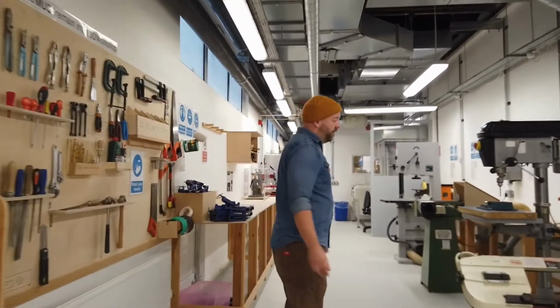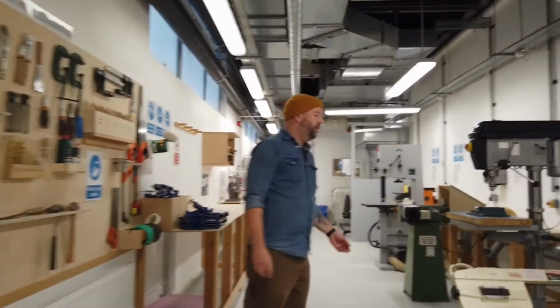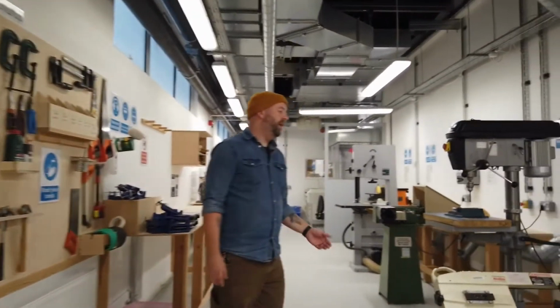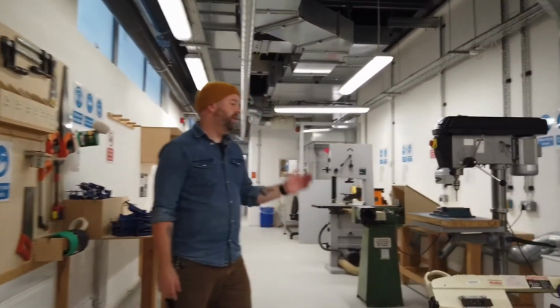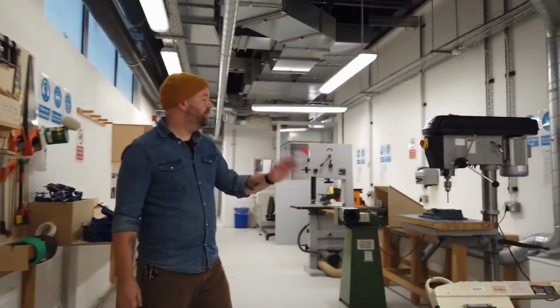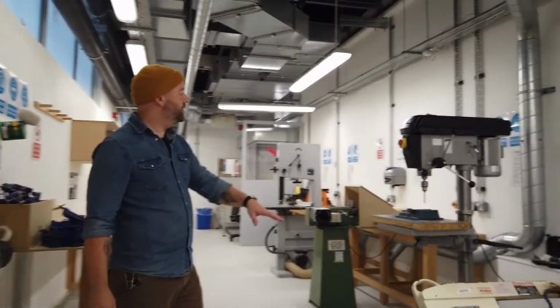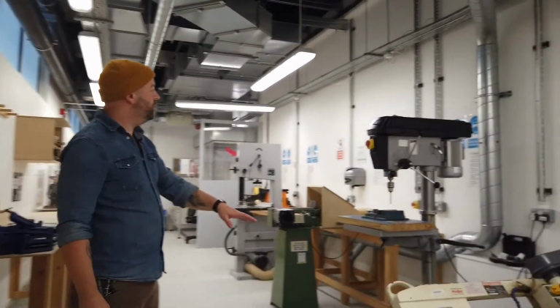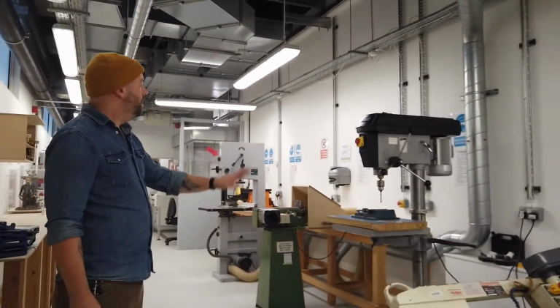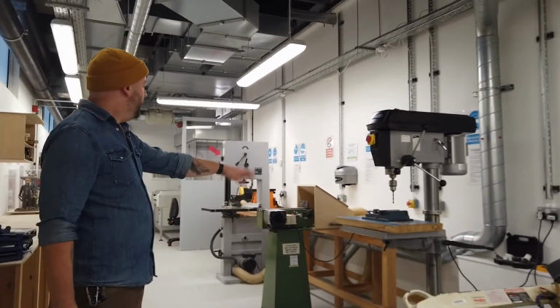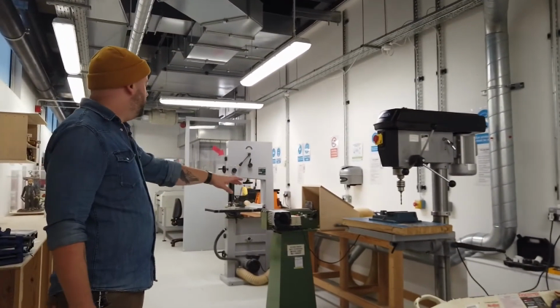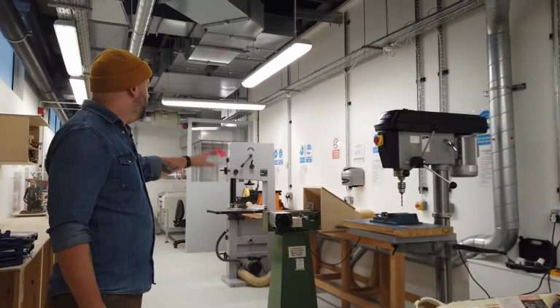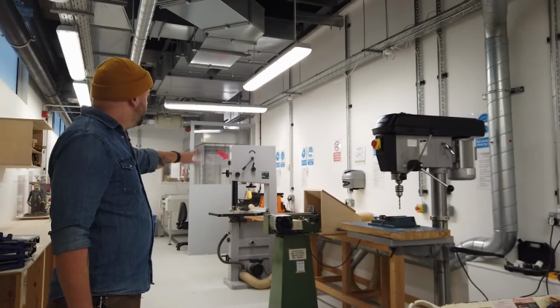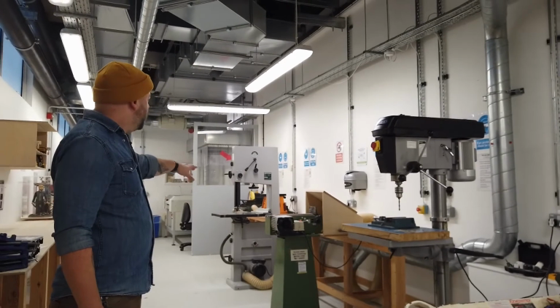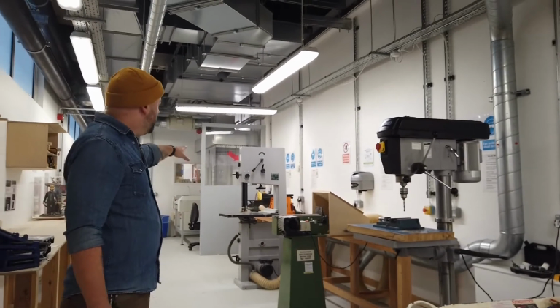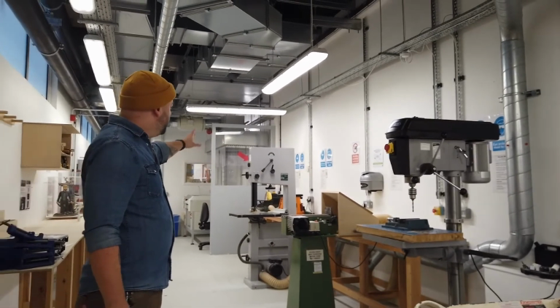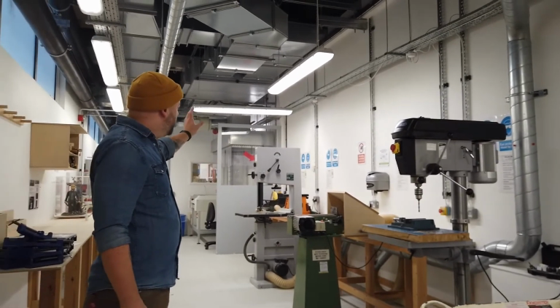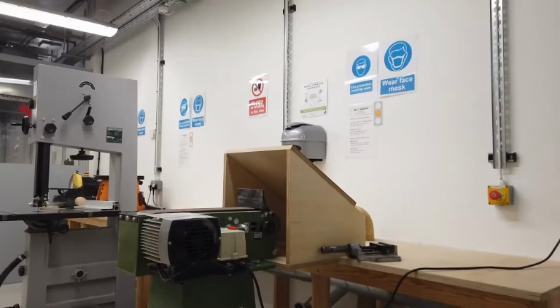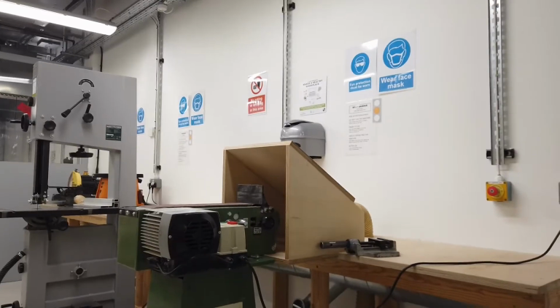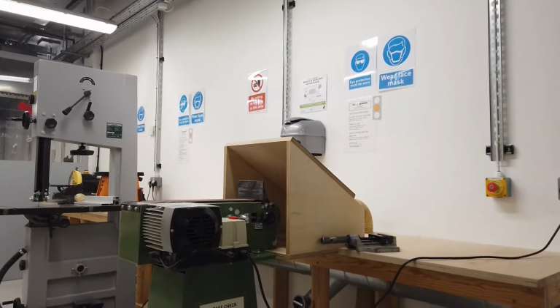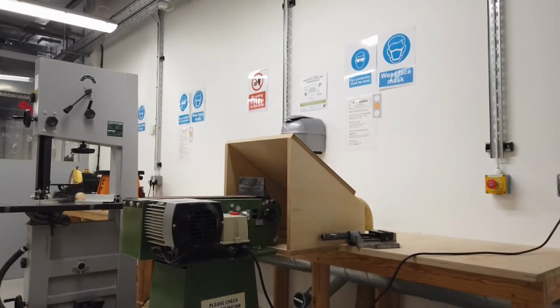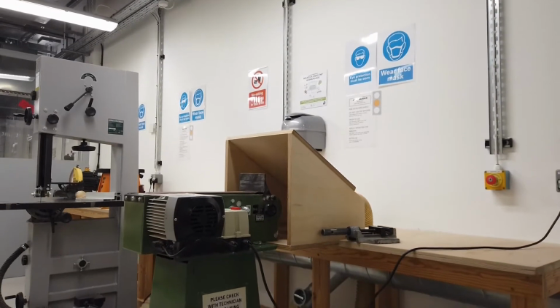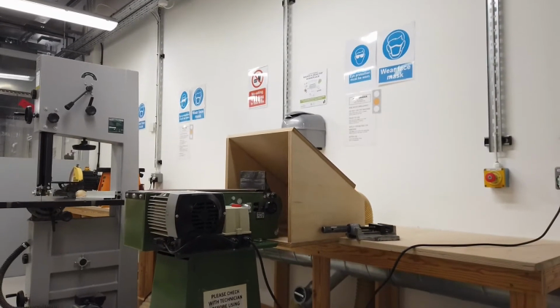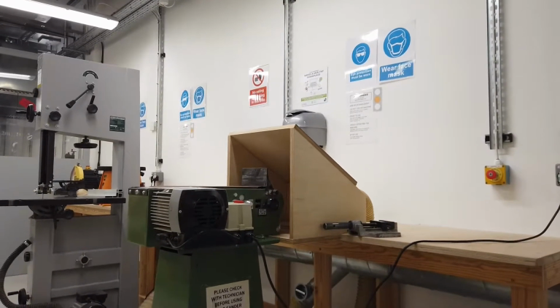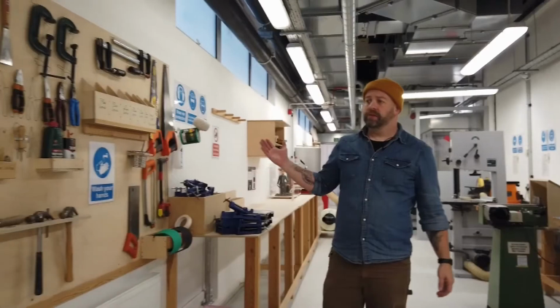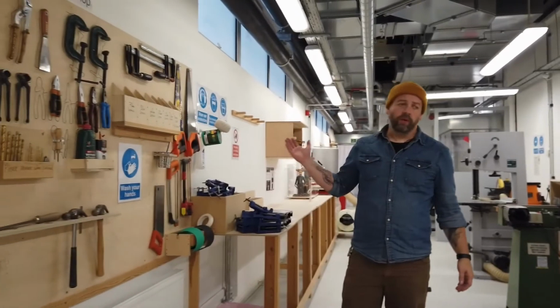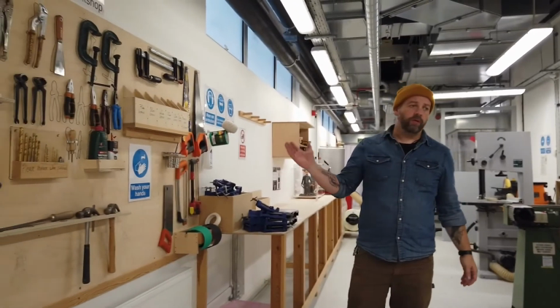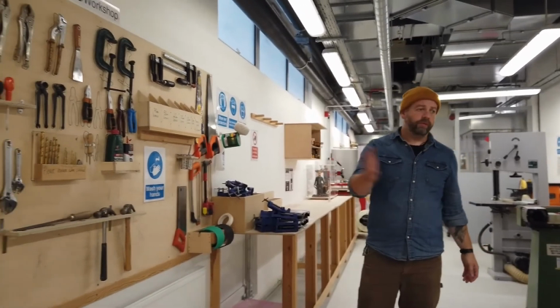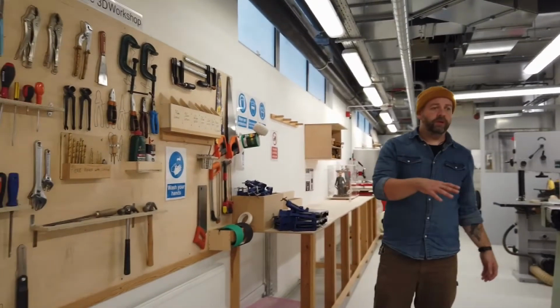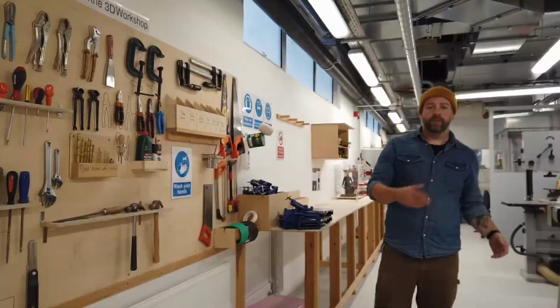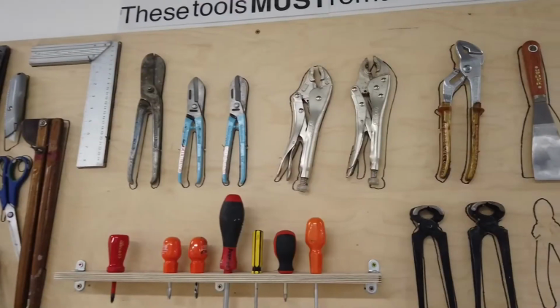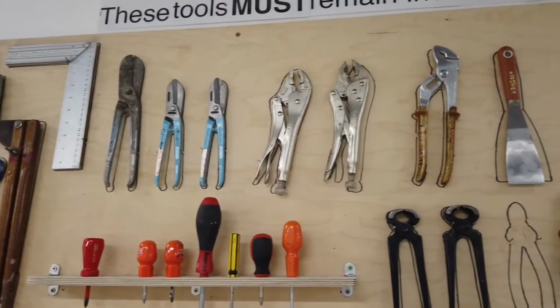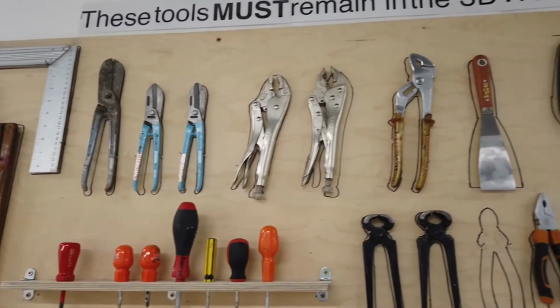Over here we have a metal band saw, pillar drill, sanding equipment, as well as a whole variety of hand tools that are all available for use when booking a workbench.